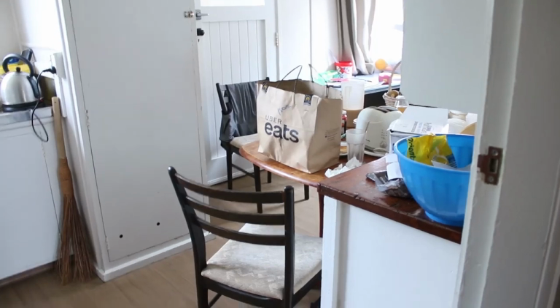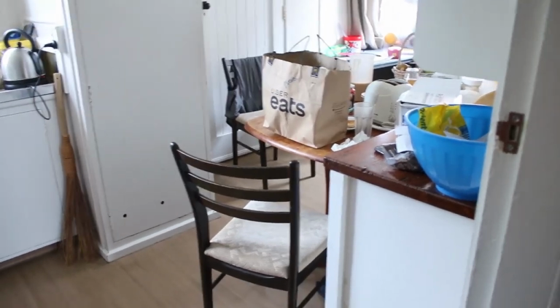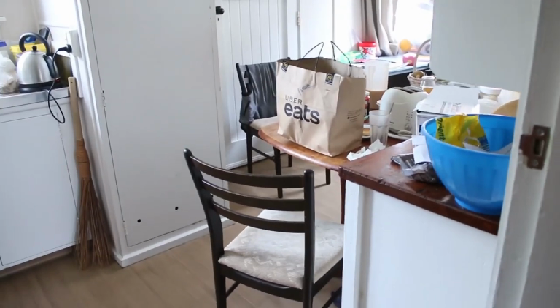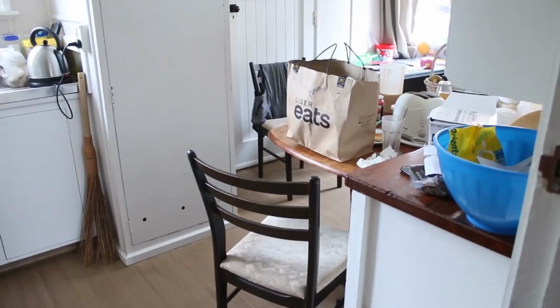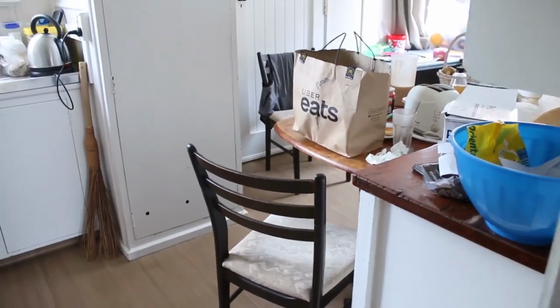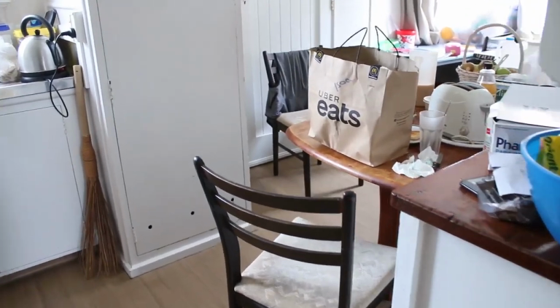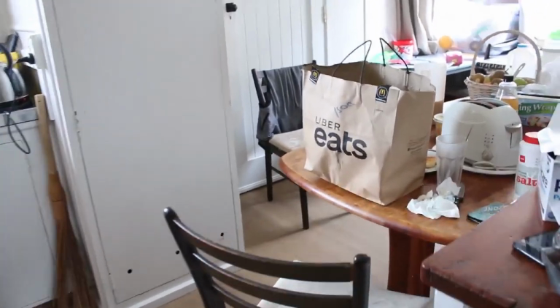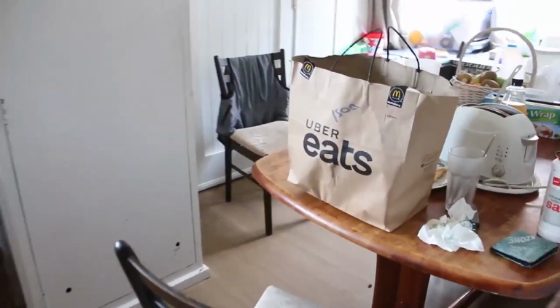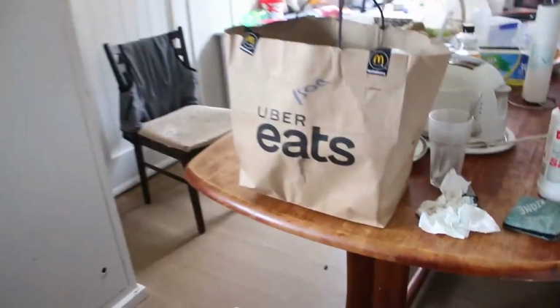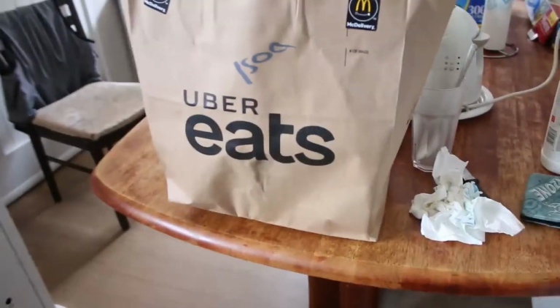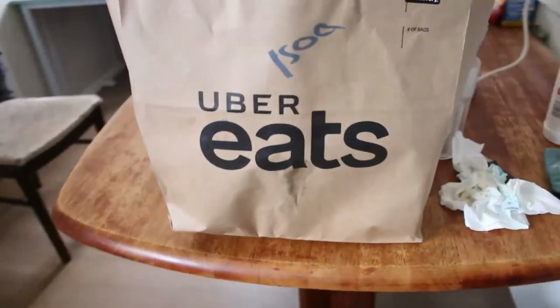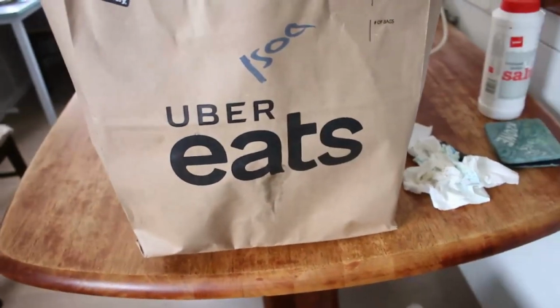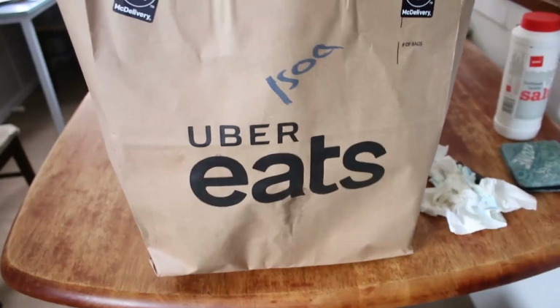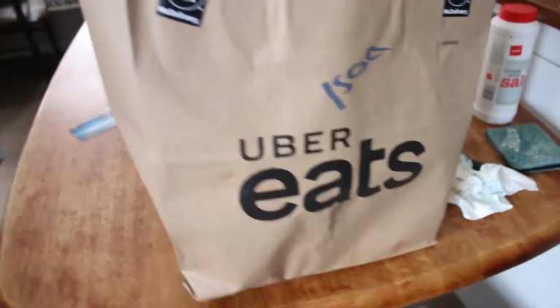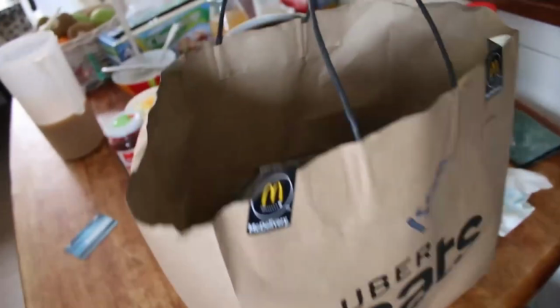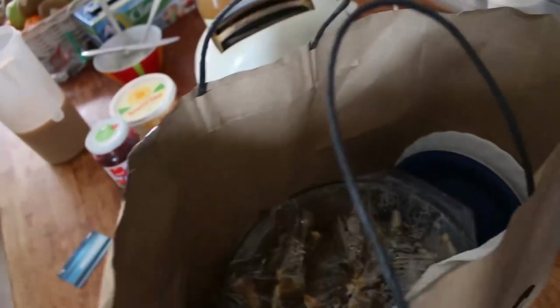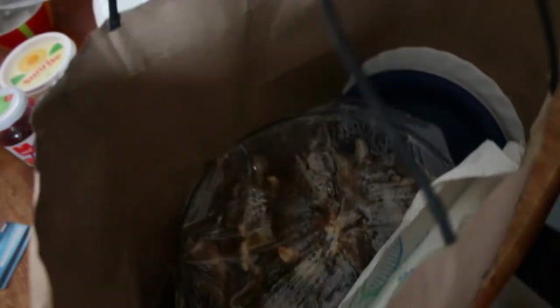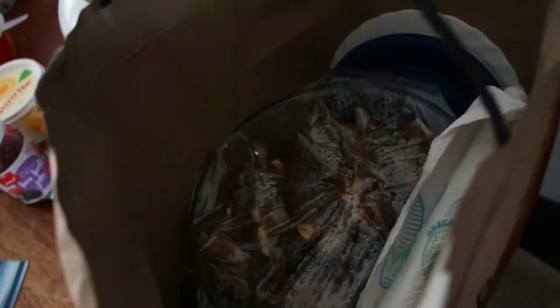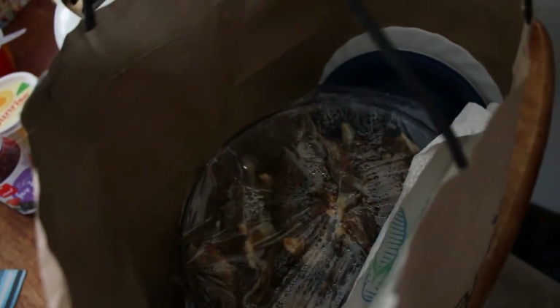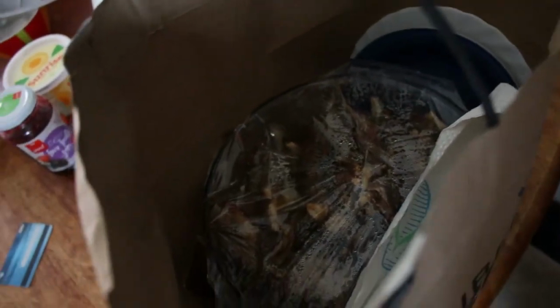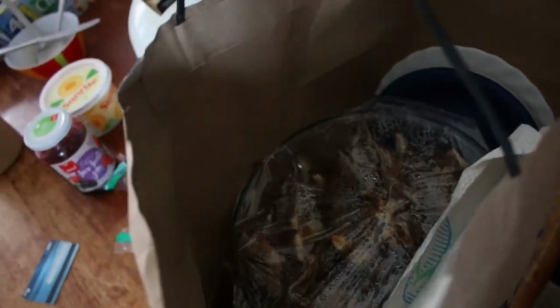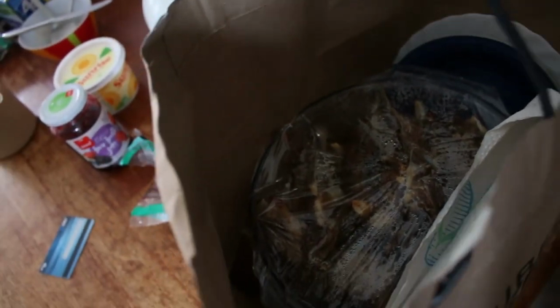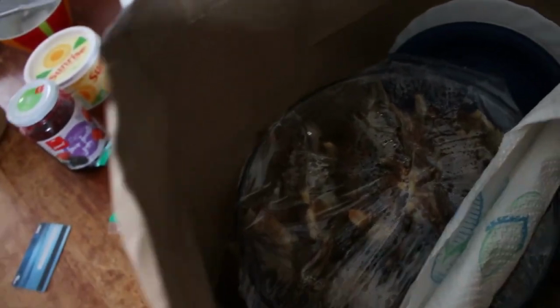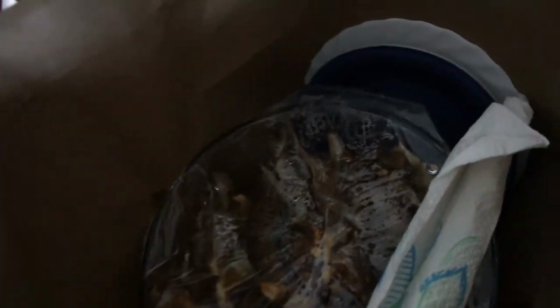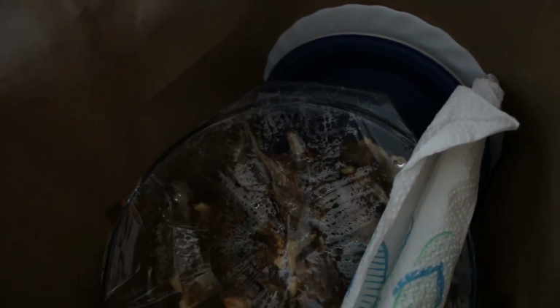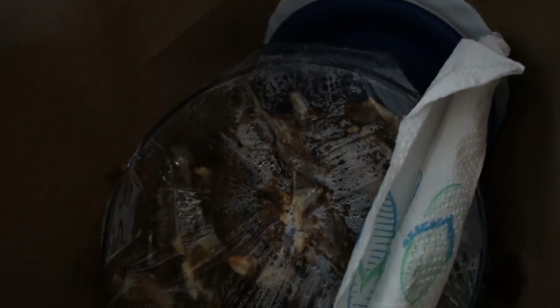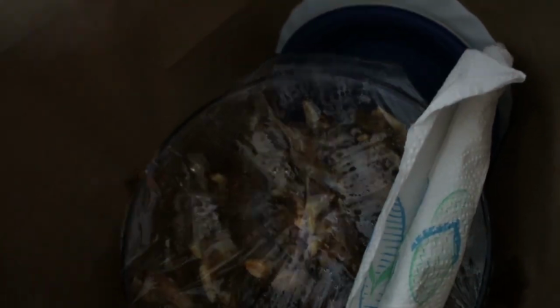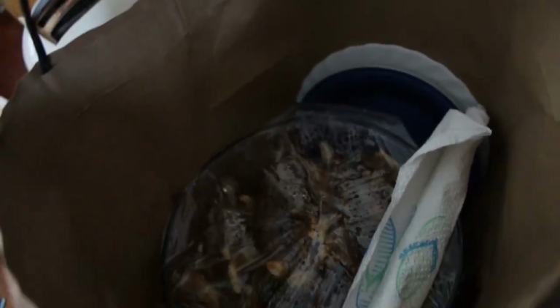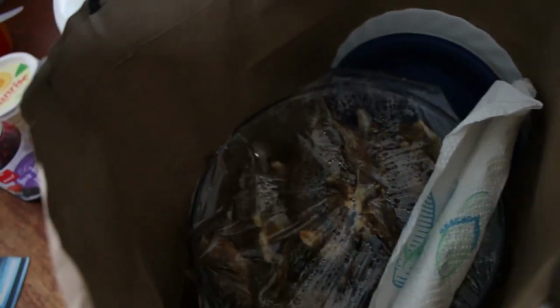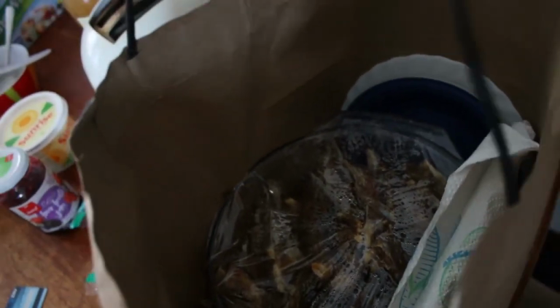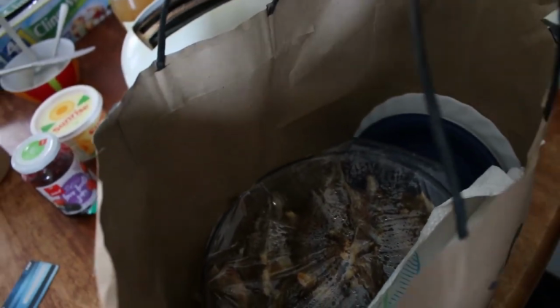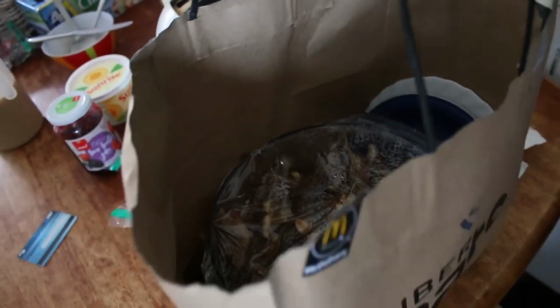We got Uber Eats! Sippy? What the hell? Sippy? Does Uber Eats do Sippy?